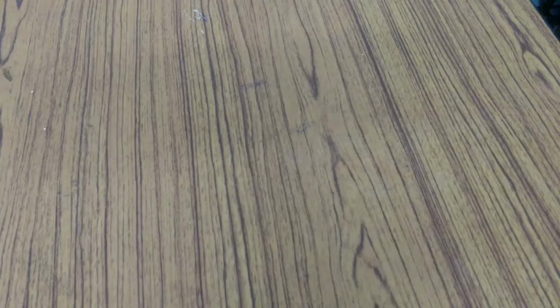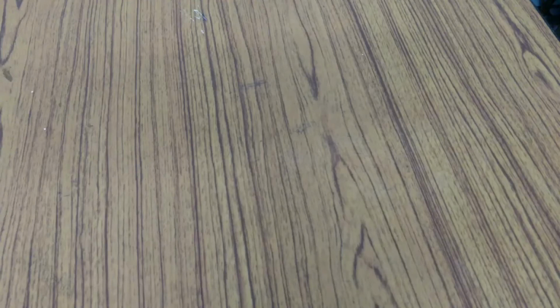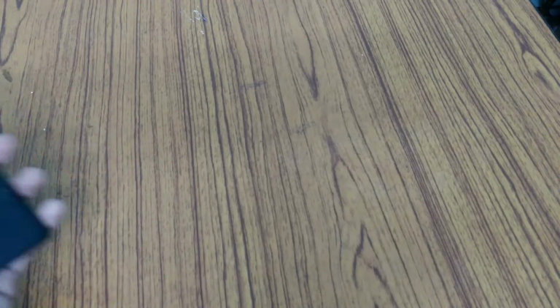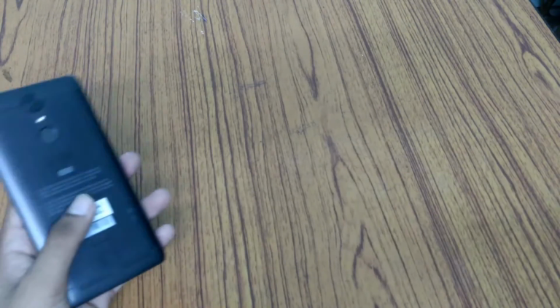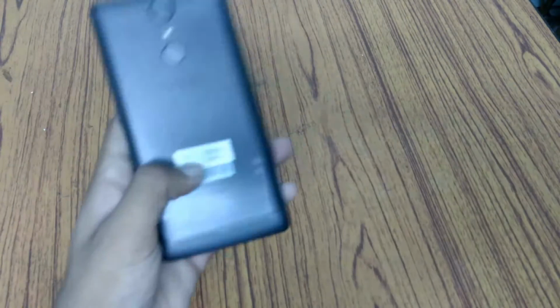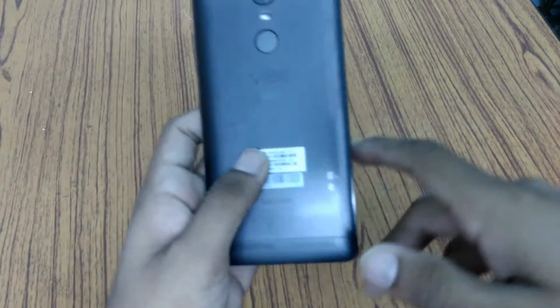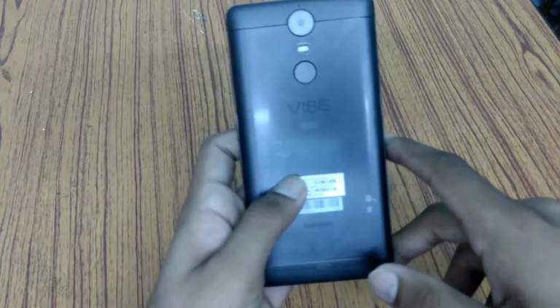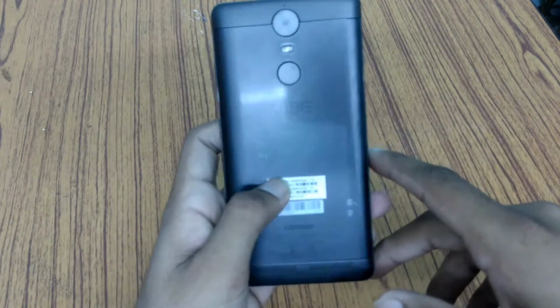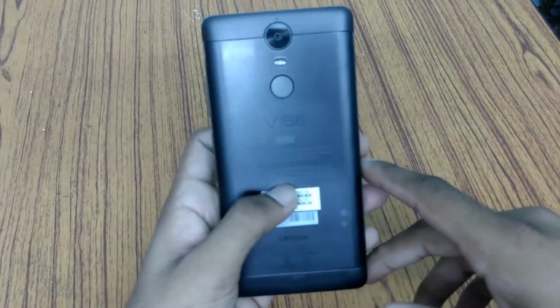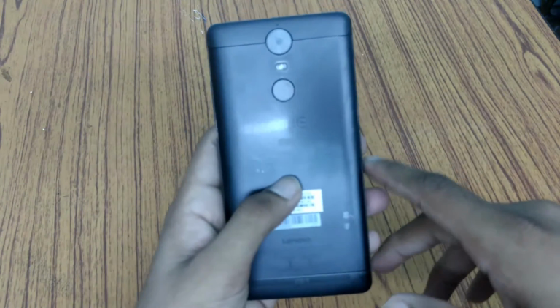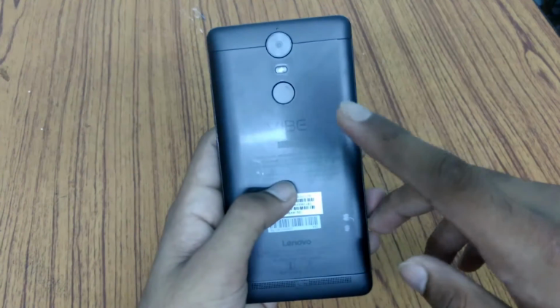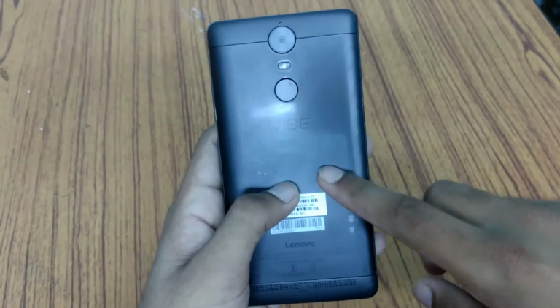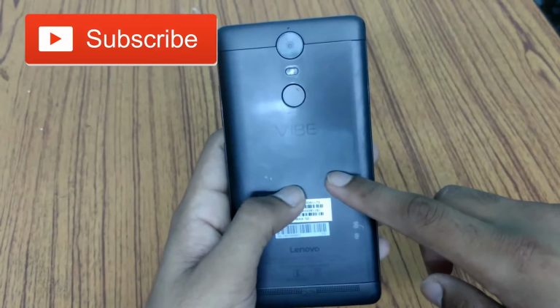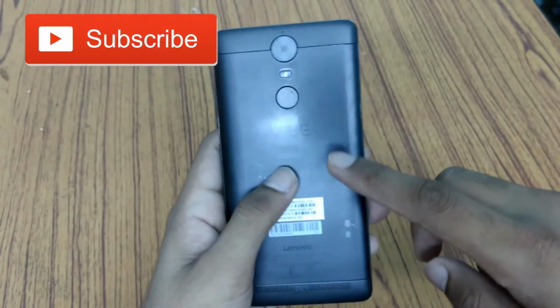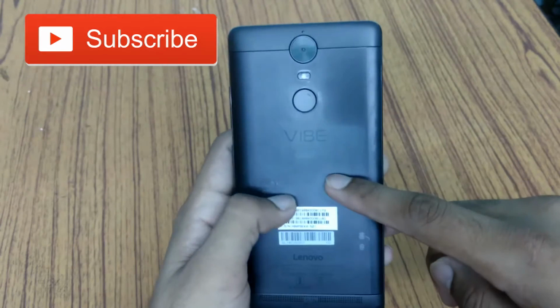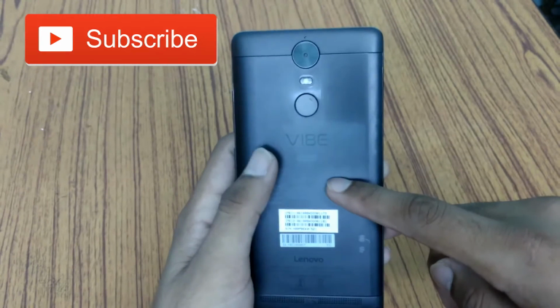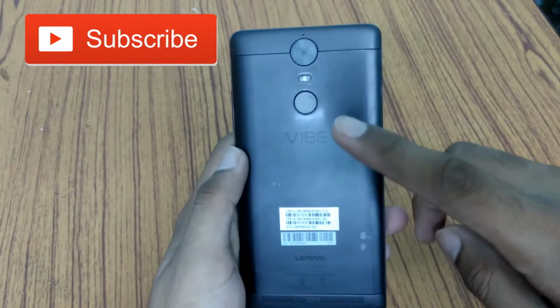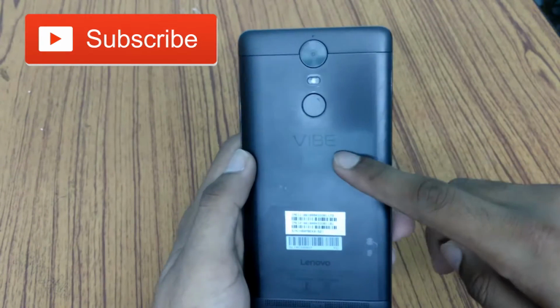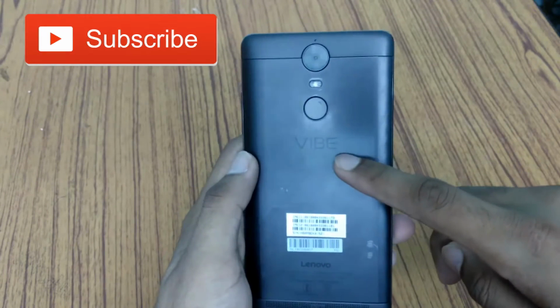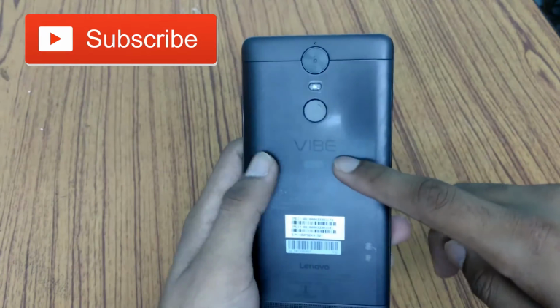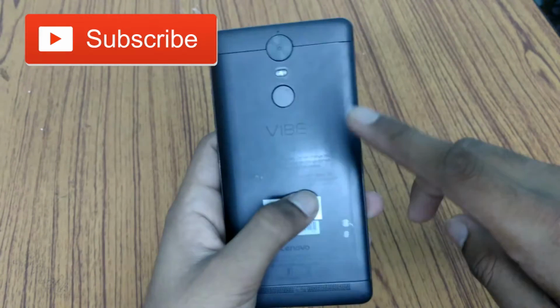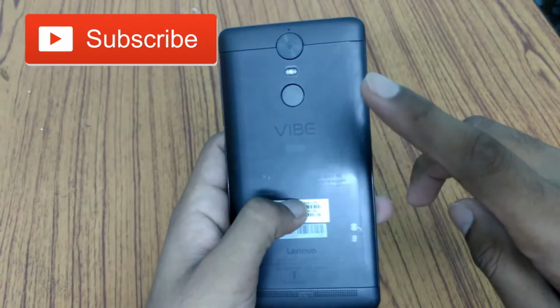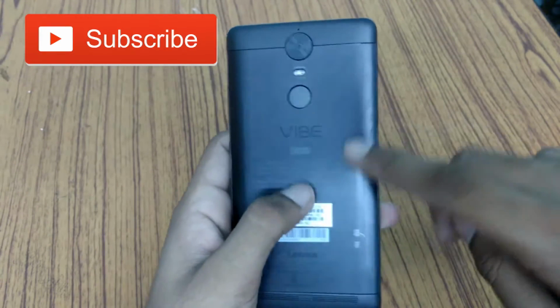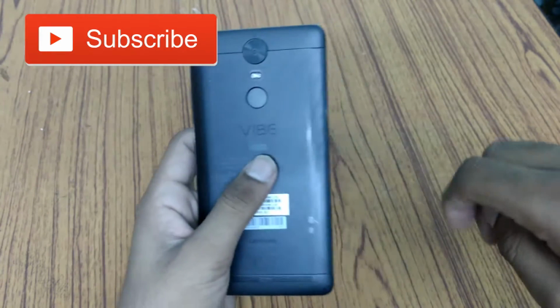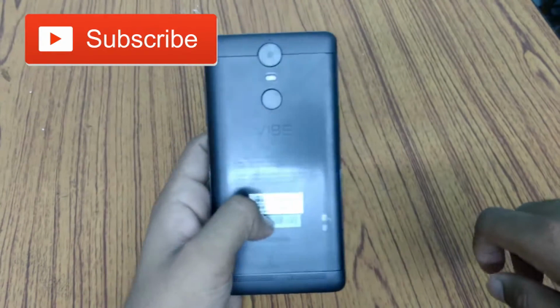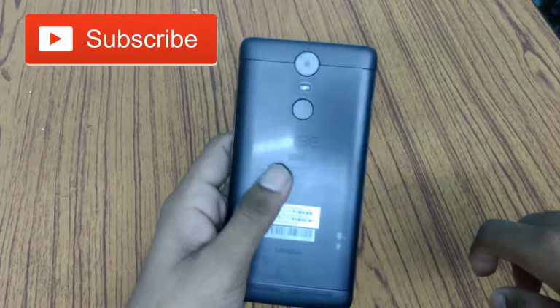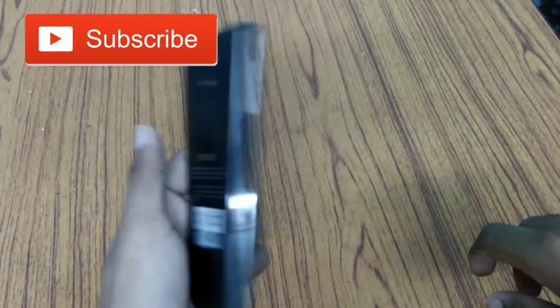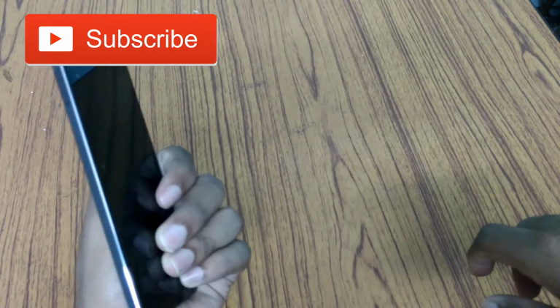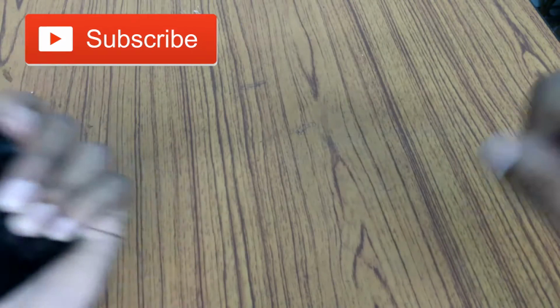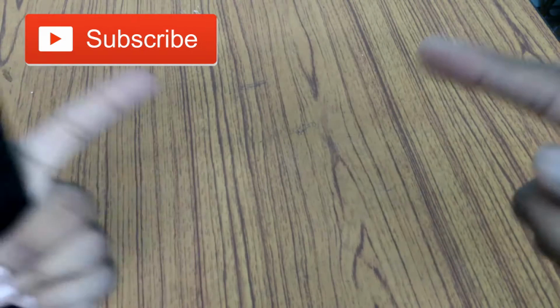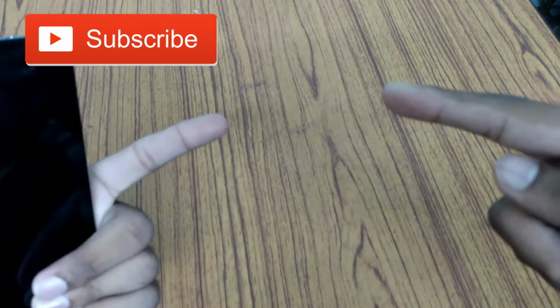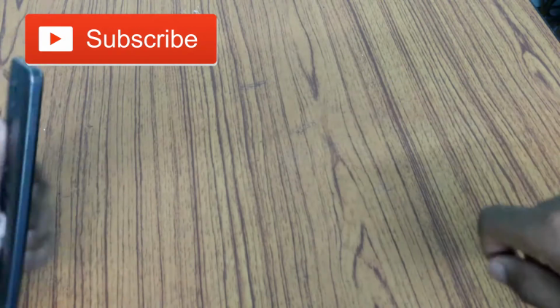Hey guys, in this video I will be doing the unboxing of the ANT VR, which is produced with the Lenovo K5 Note, and its remote control. So without further delay, let's get started.